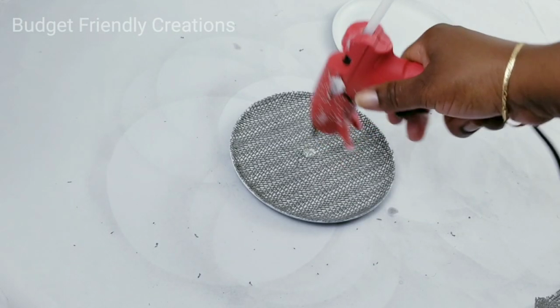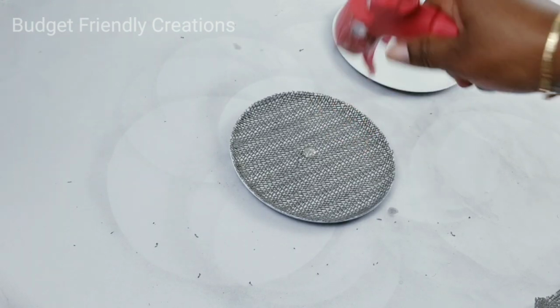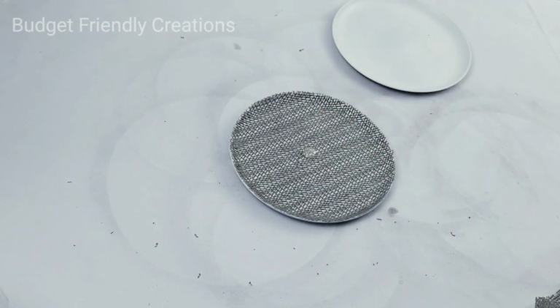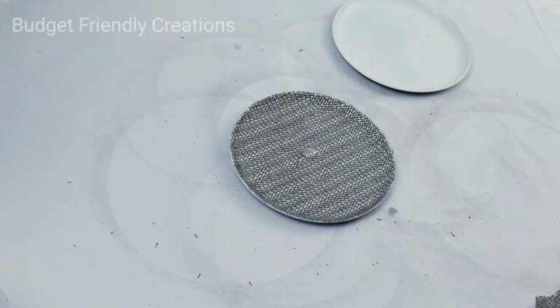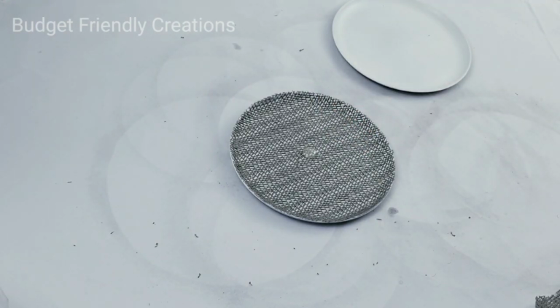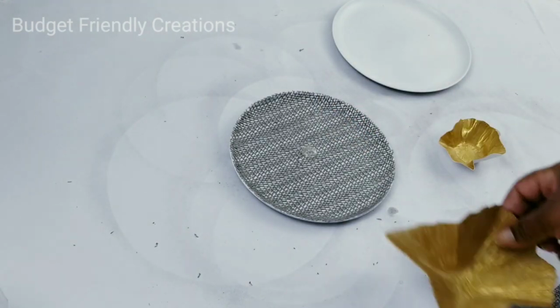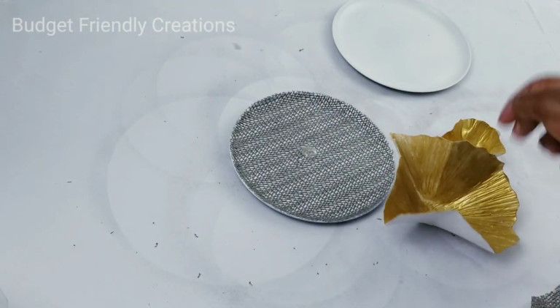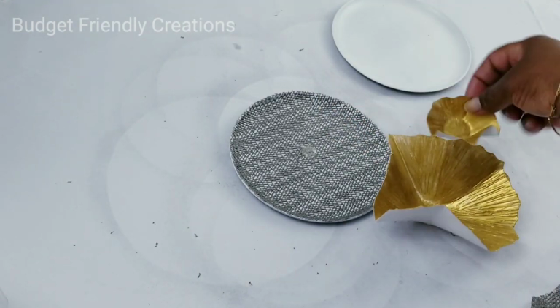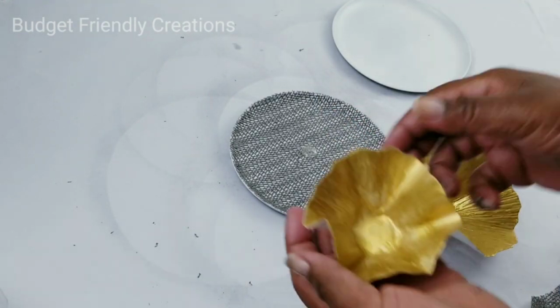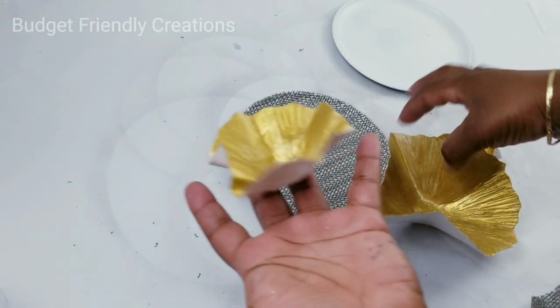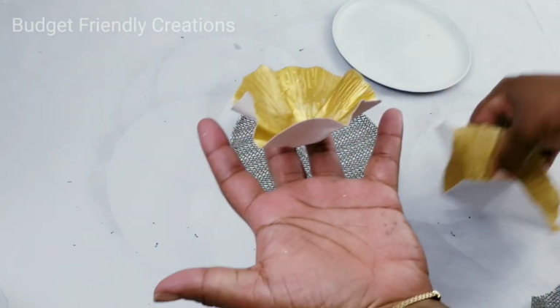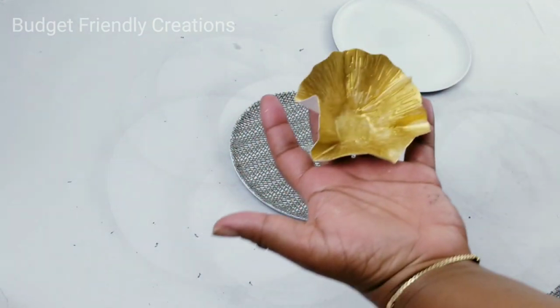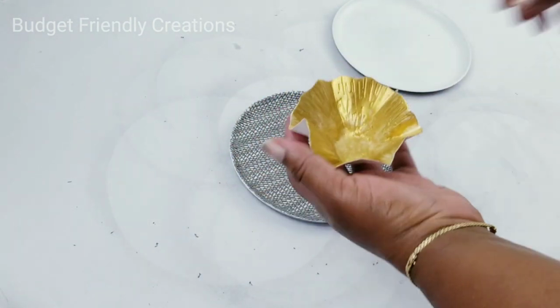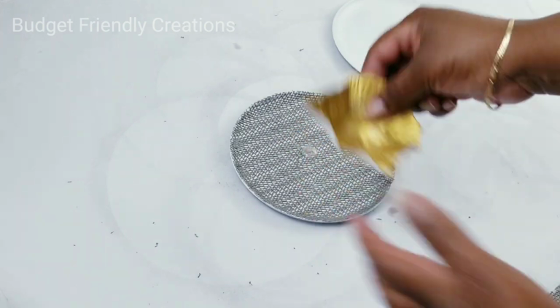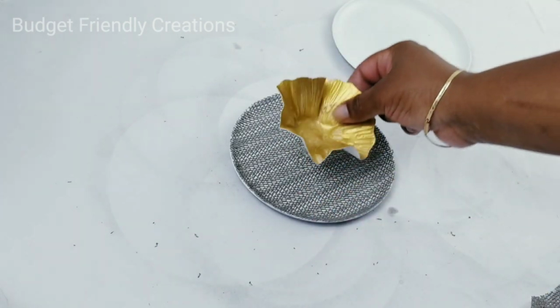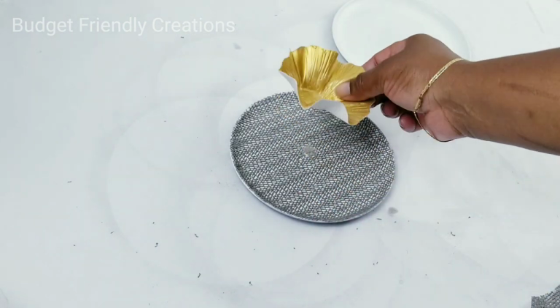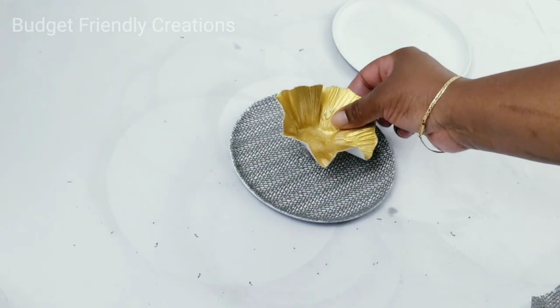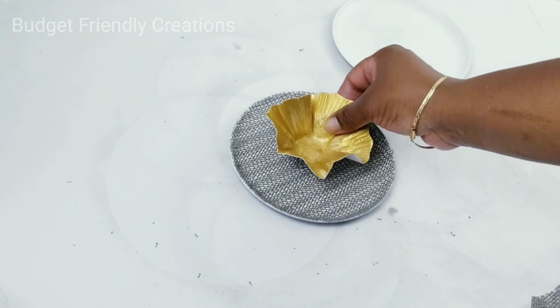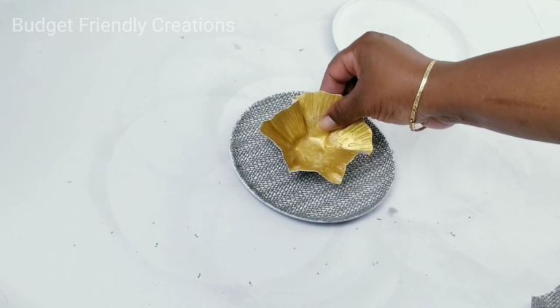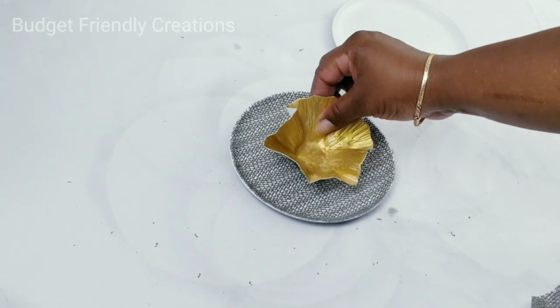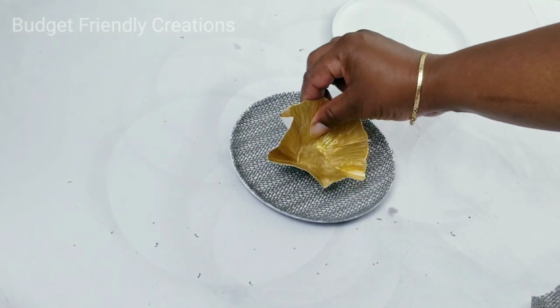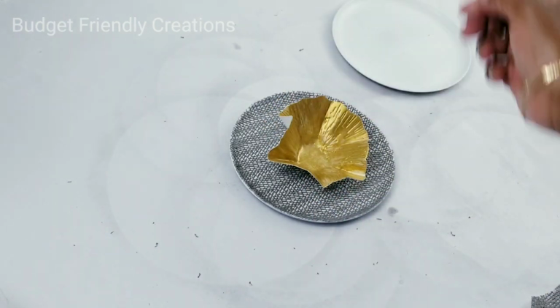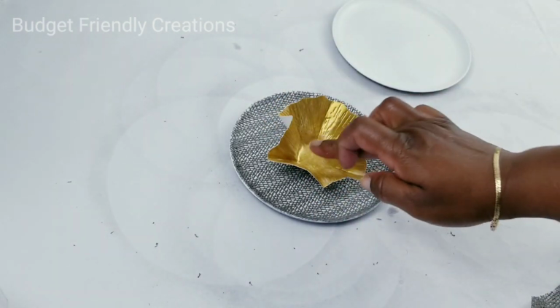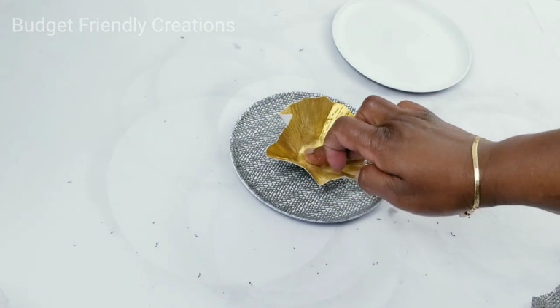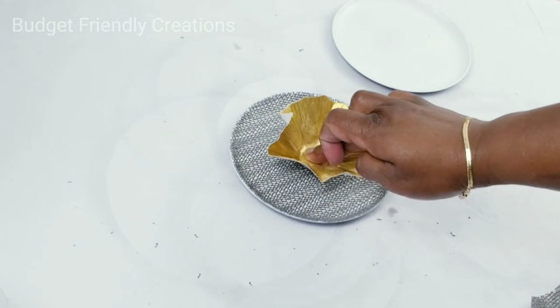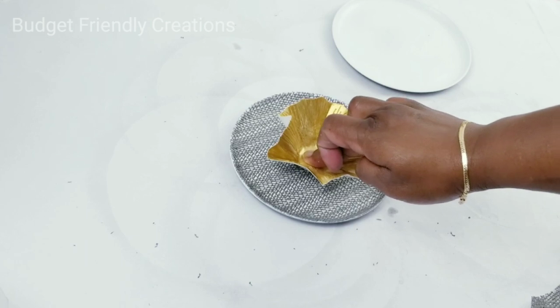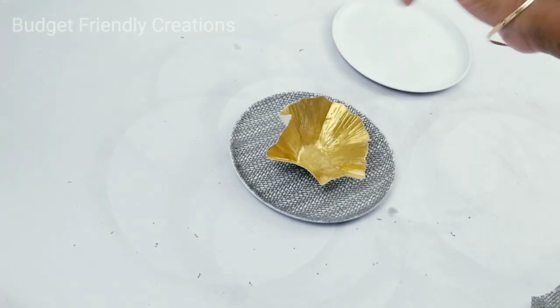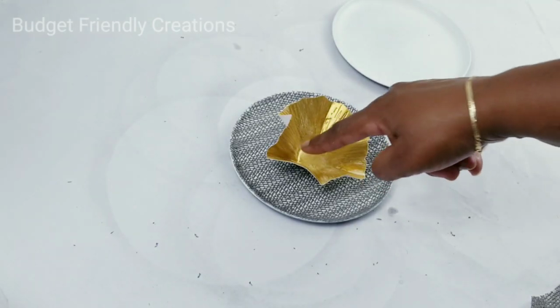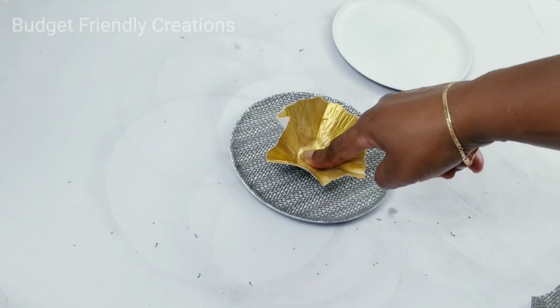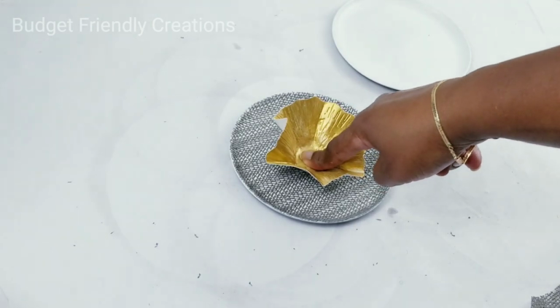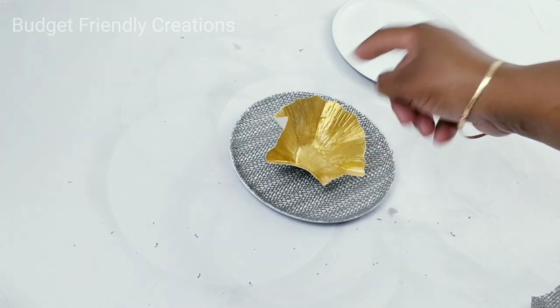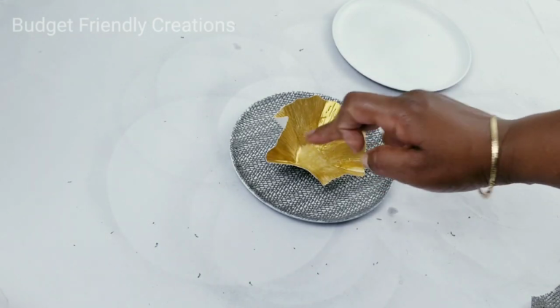Place the hot glue in the center of the plate. I have three different sizes and I'll pick the size I want to put in my plate, then just press it in.